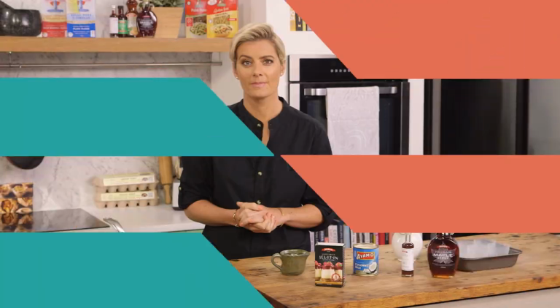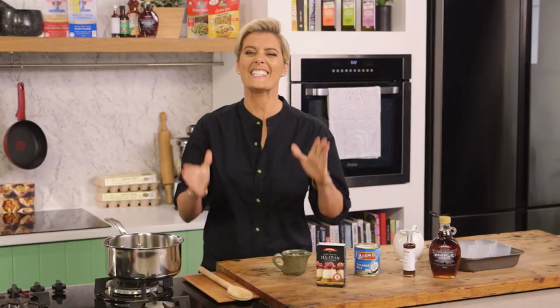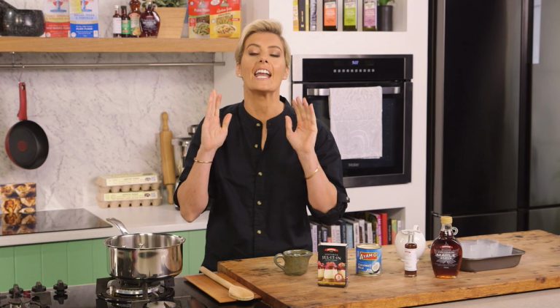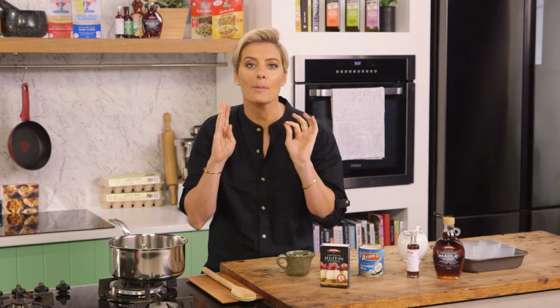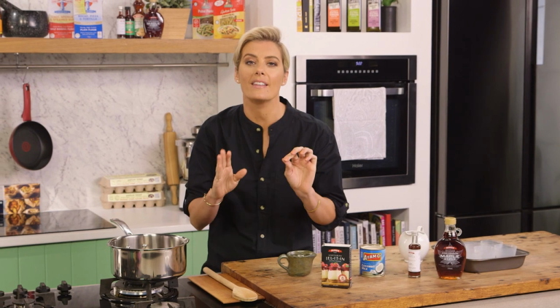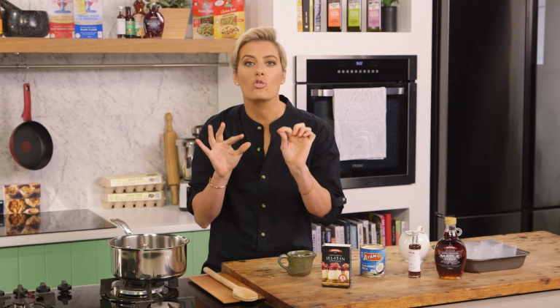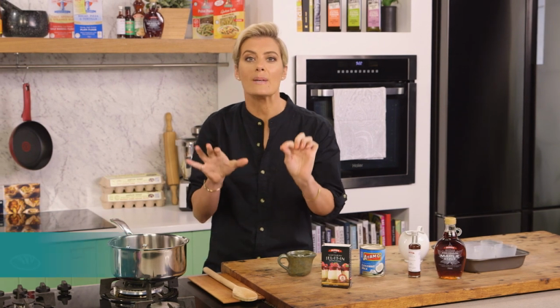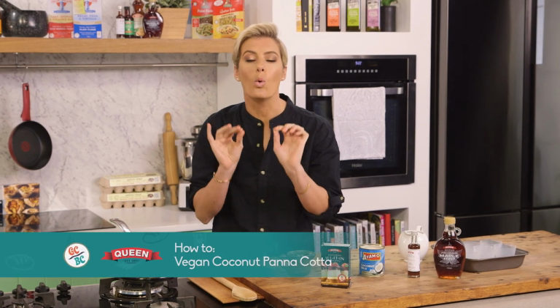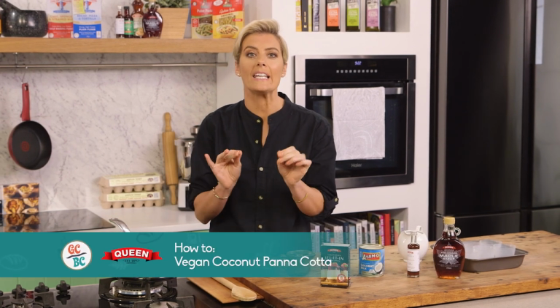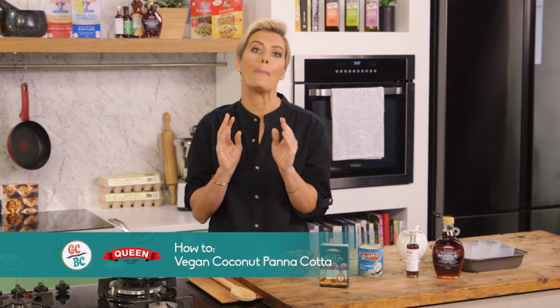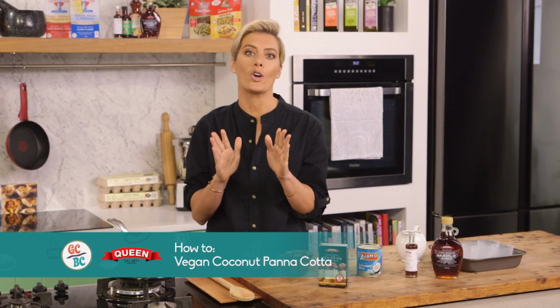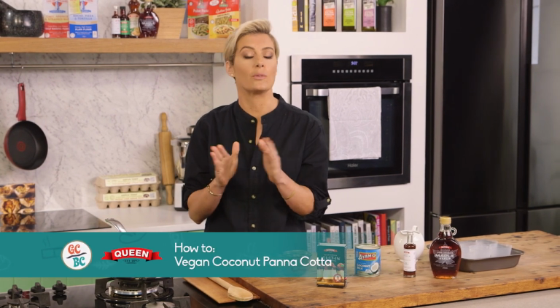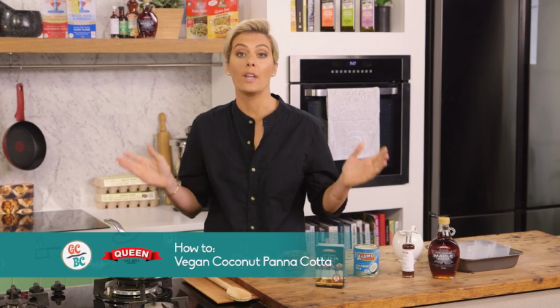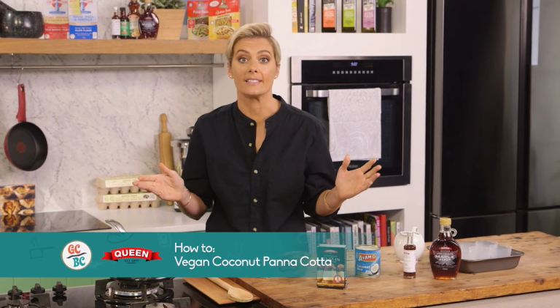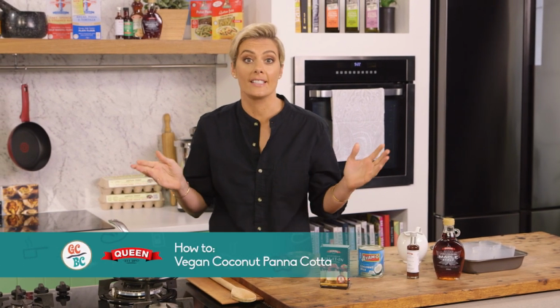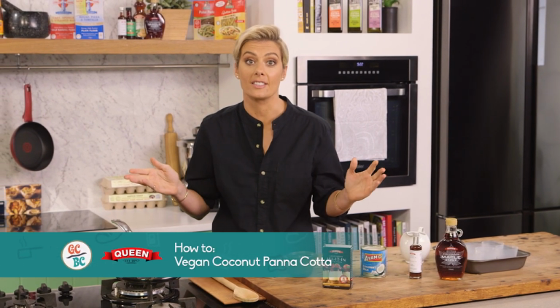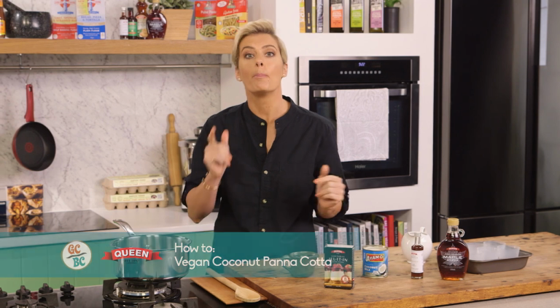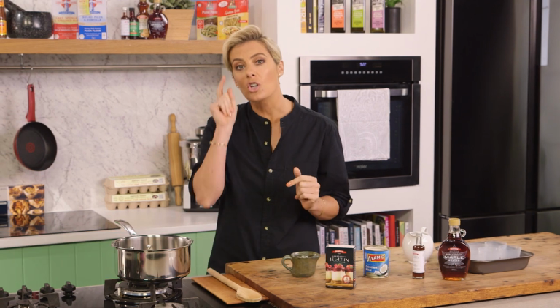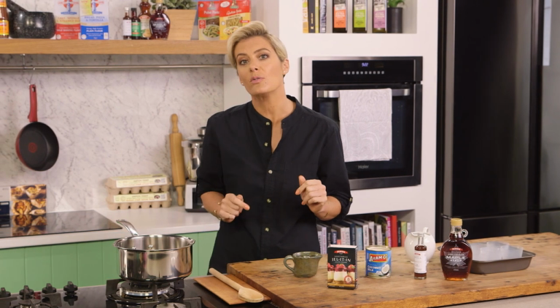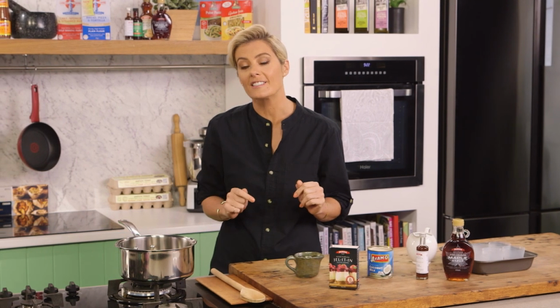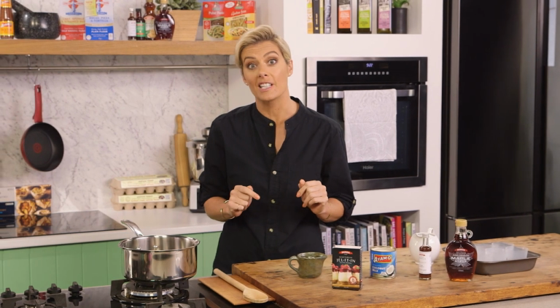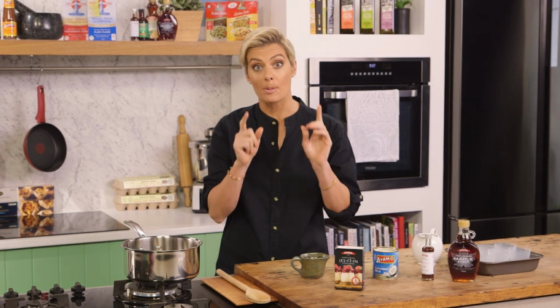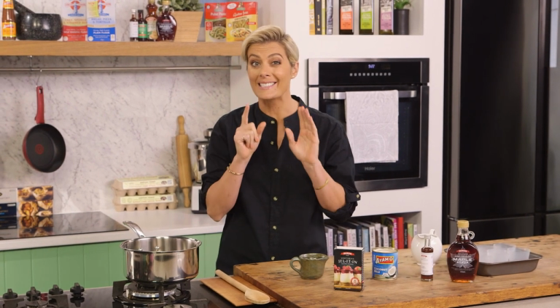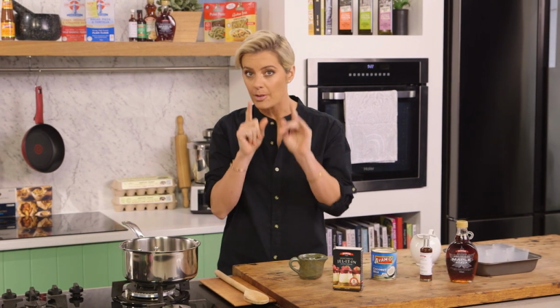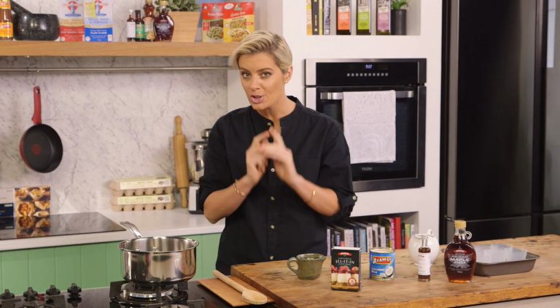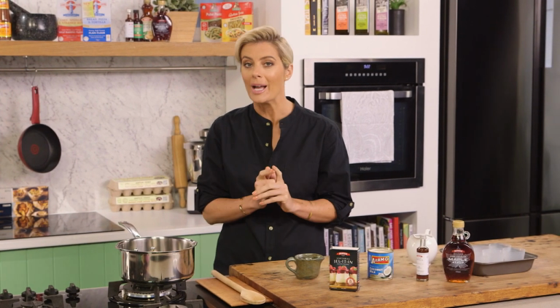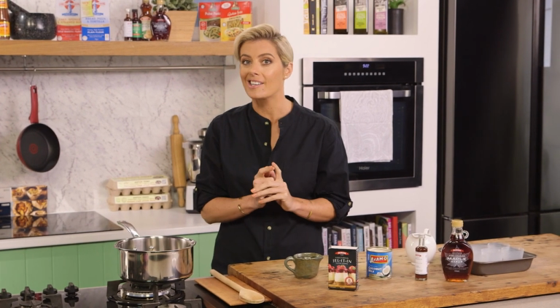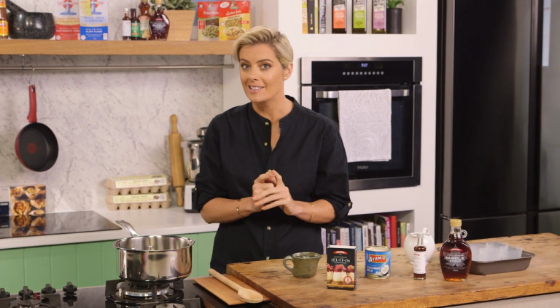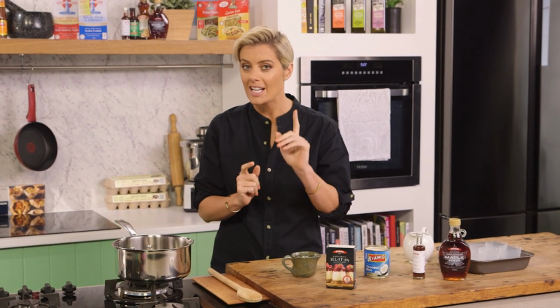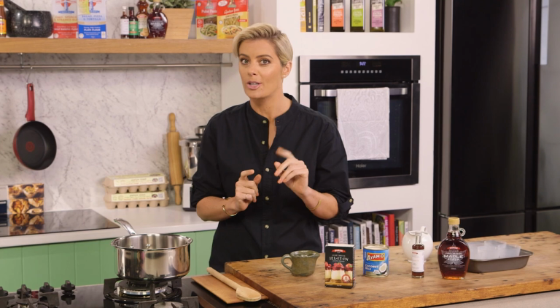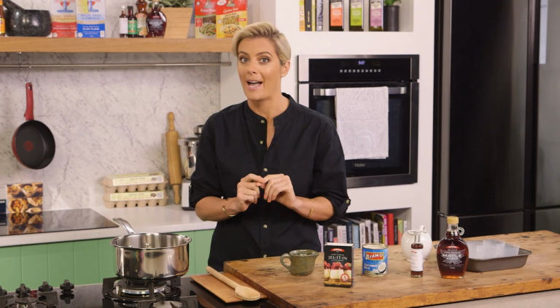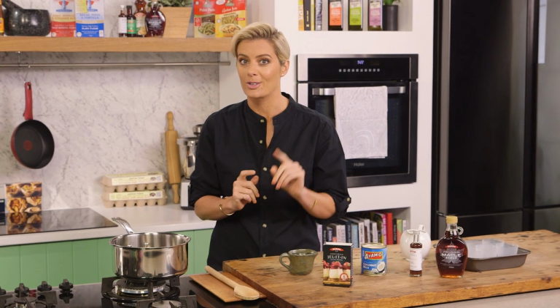Is there anything better than a creamy wobbly panna cotta? Well, no, there isn't — that's the answer. But I don't want vegans and vegetarians to miss out. I'm going to show you how you can still enjoy your panna cotta with this recipe.